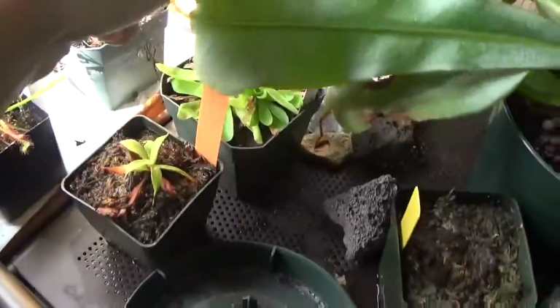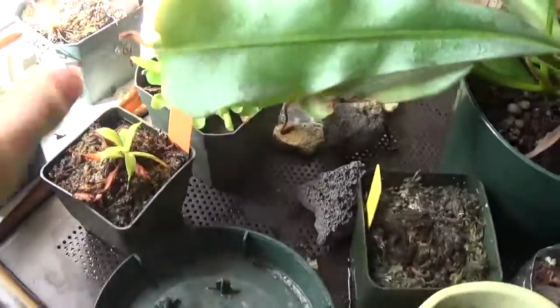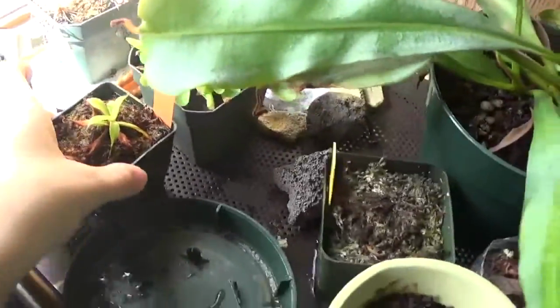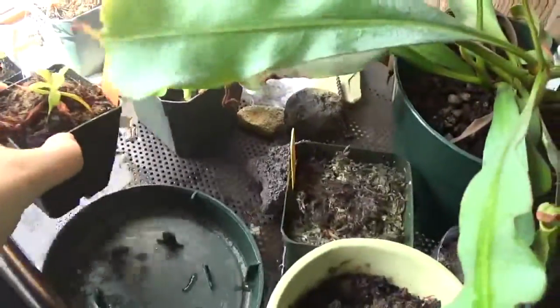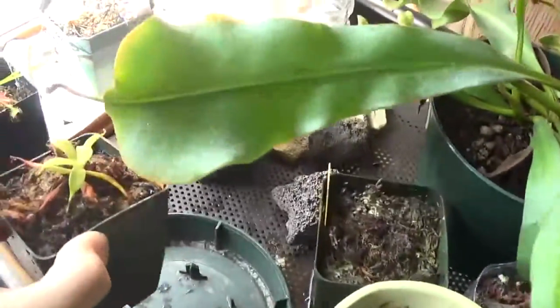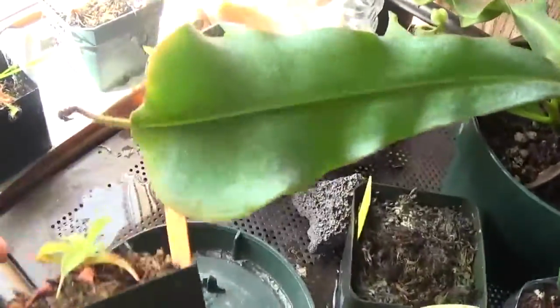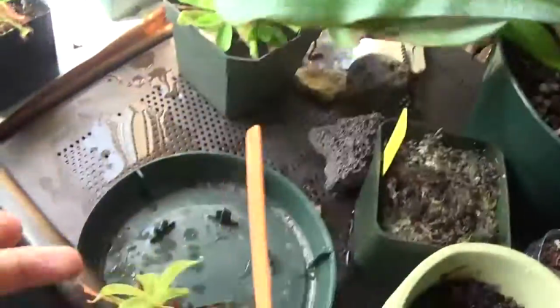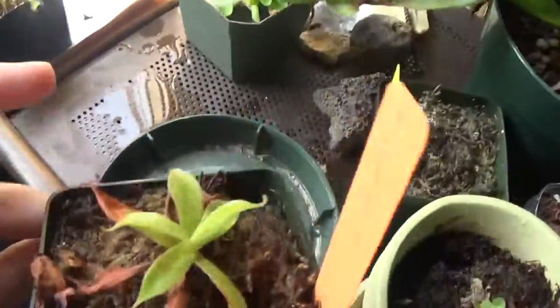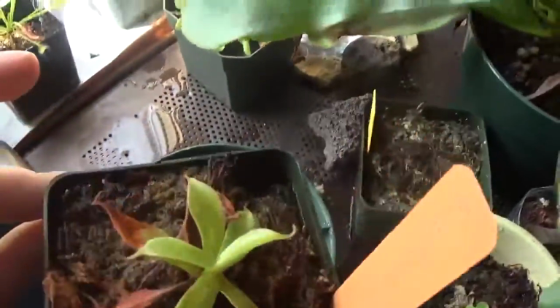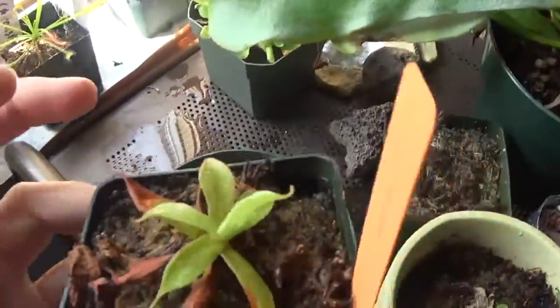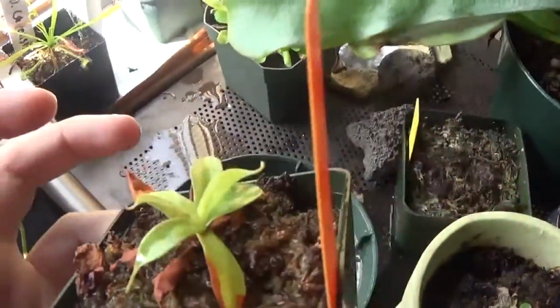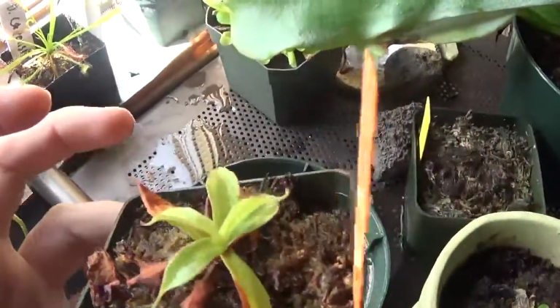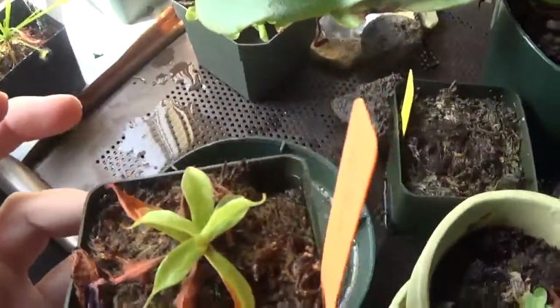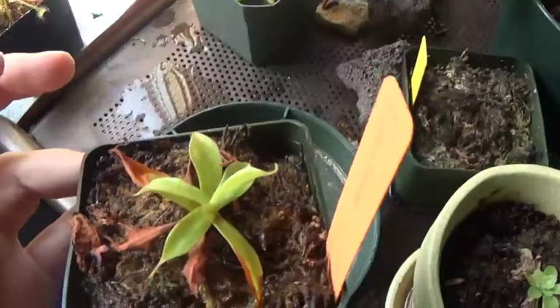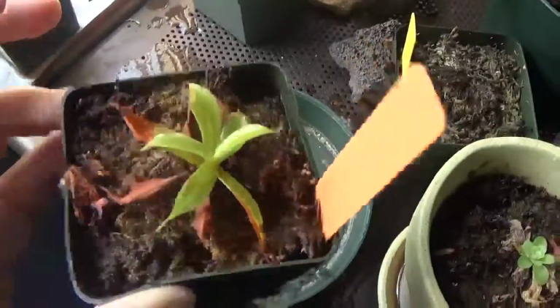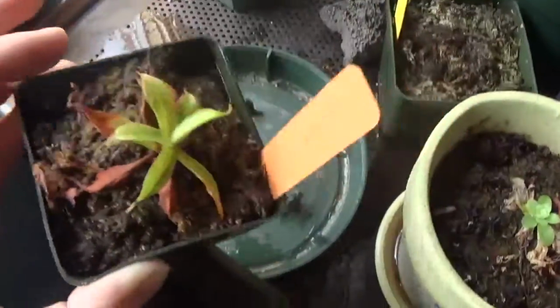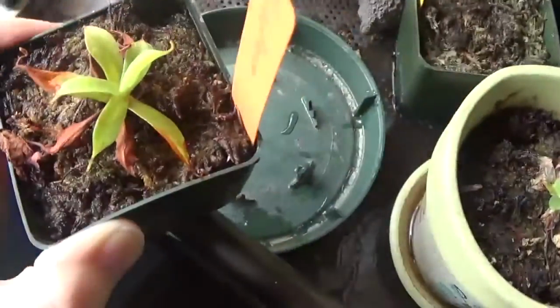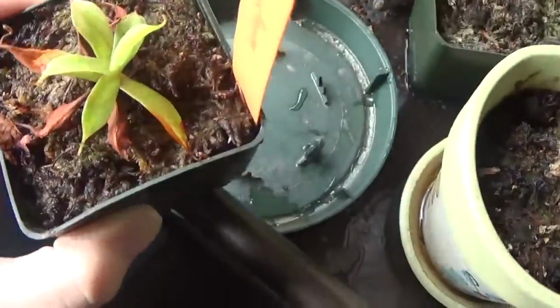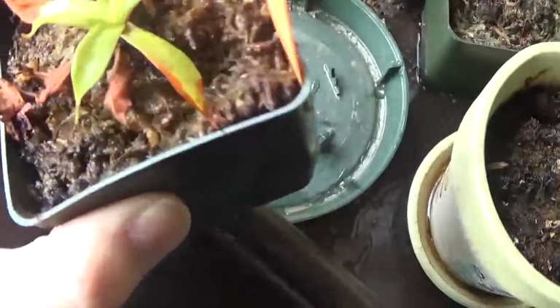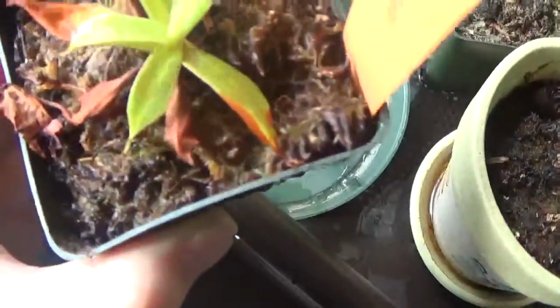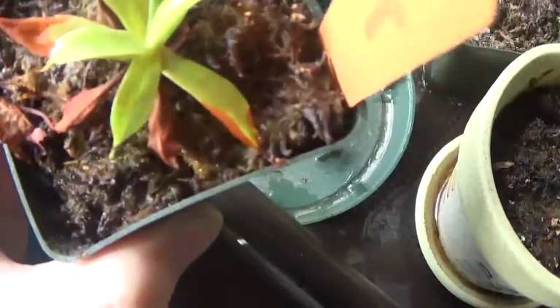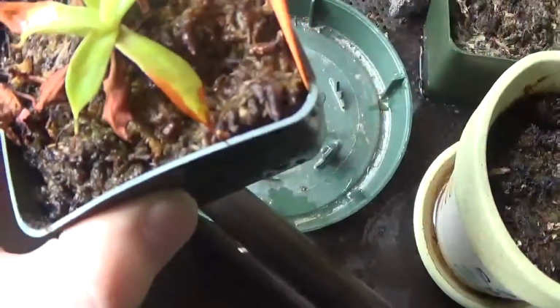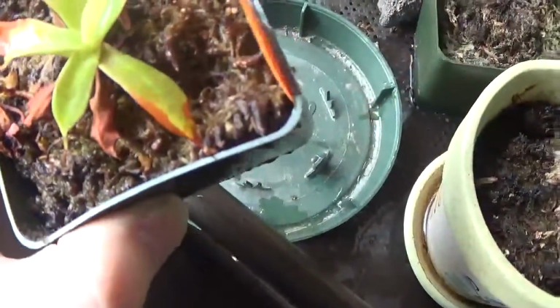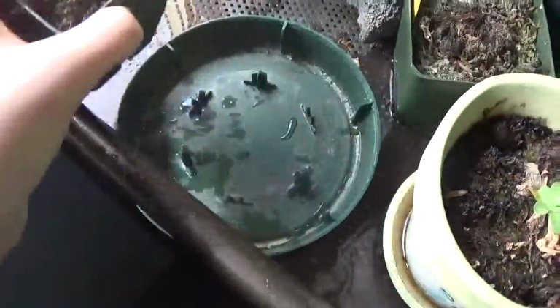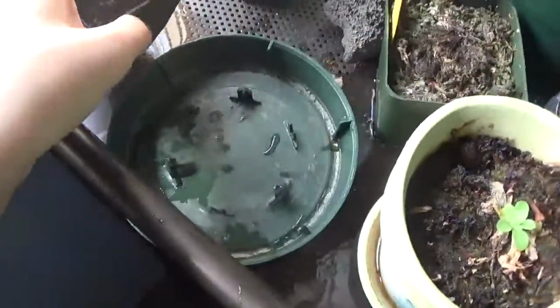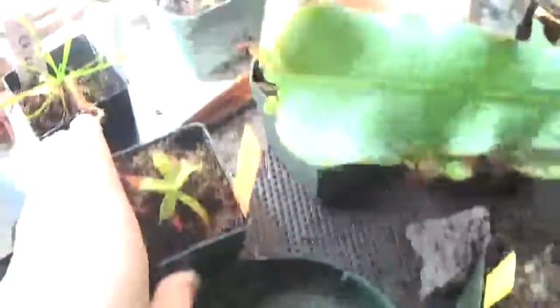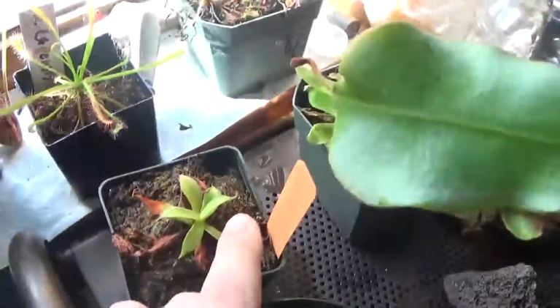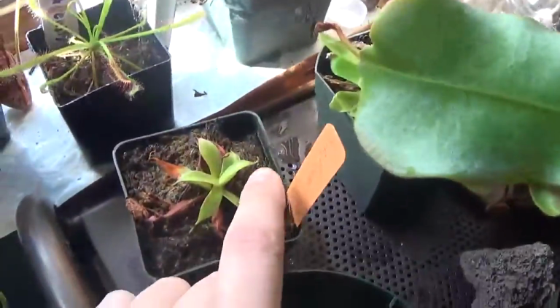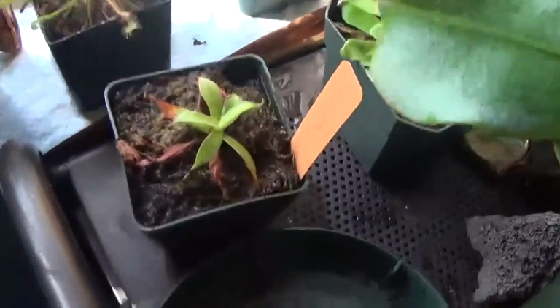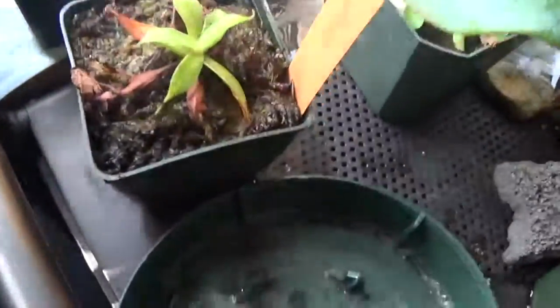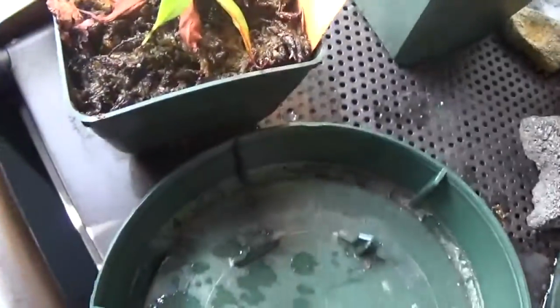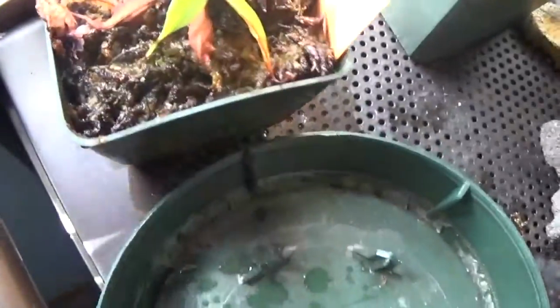The Northiana hasn't been doing much of anything at all. I mean, it's been keeping its leaves, which is good. It hasn't been pitchering. I'm hoping that this one will pitcher, but I am doubting it.